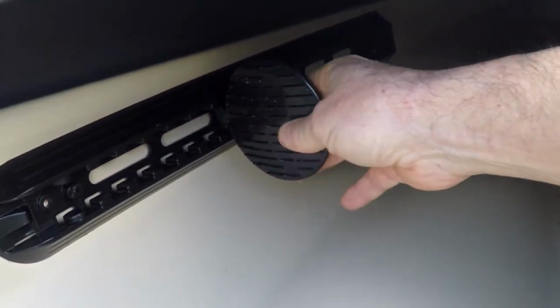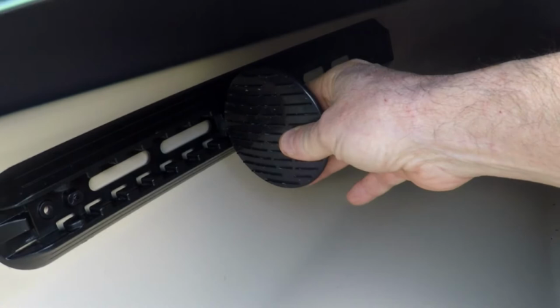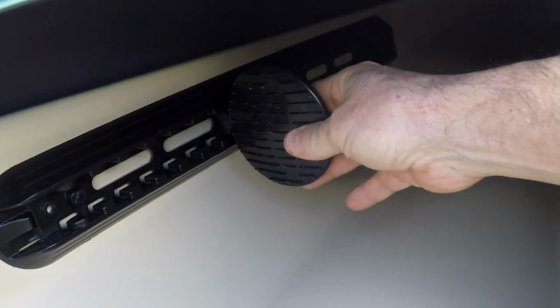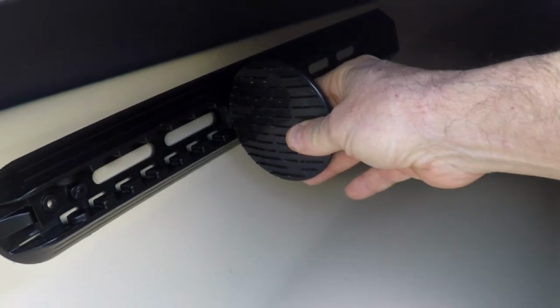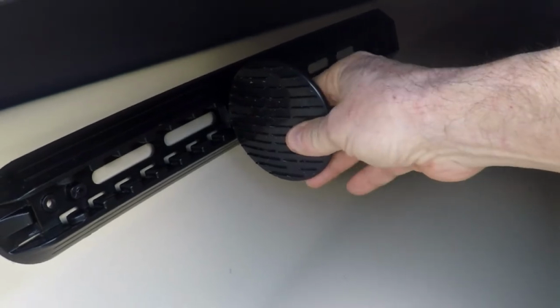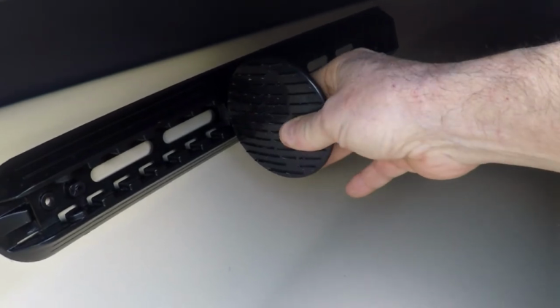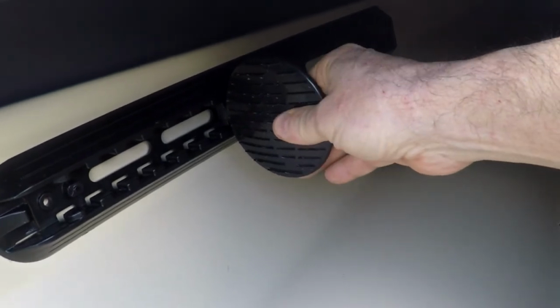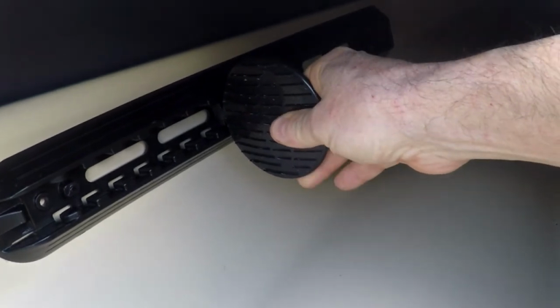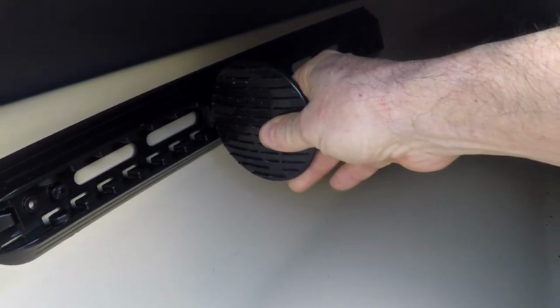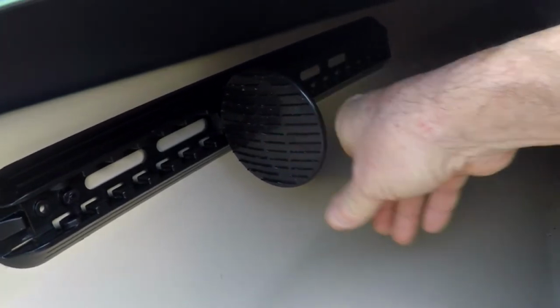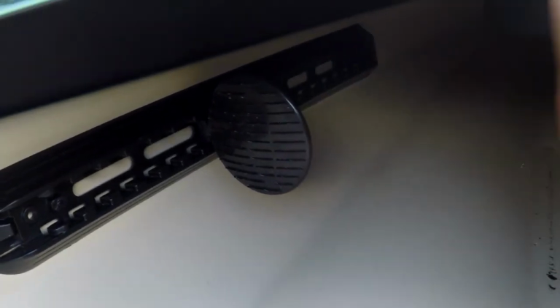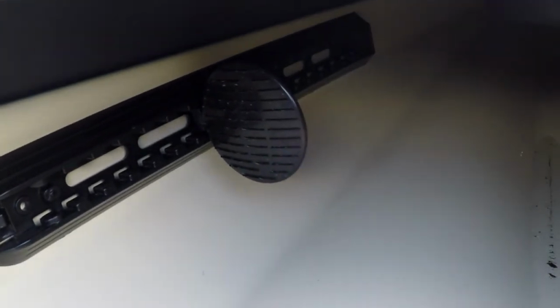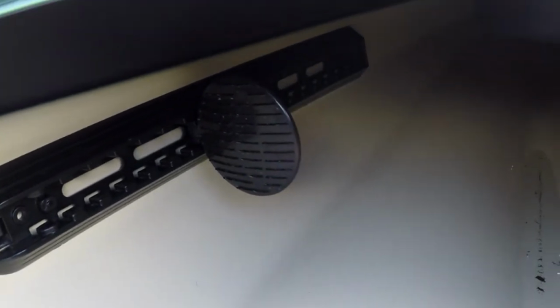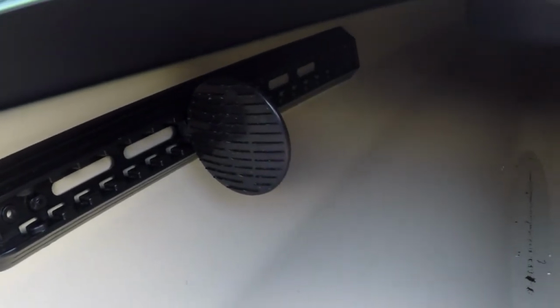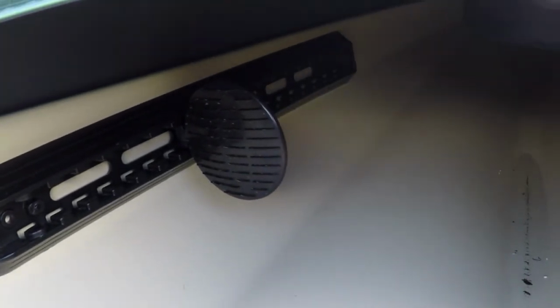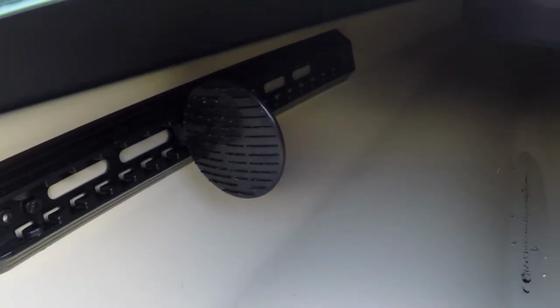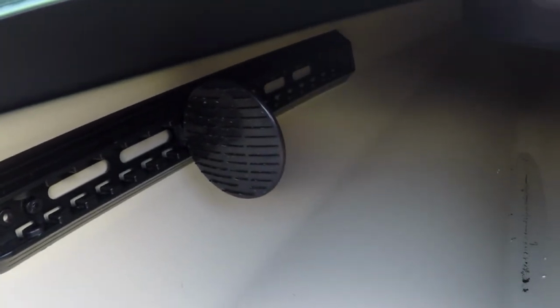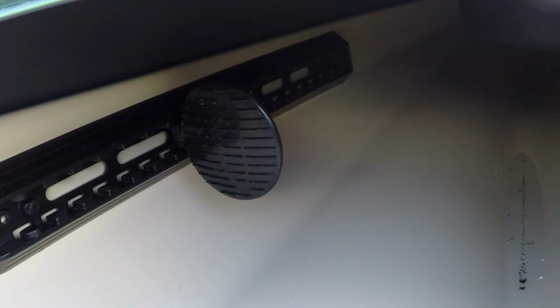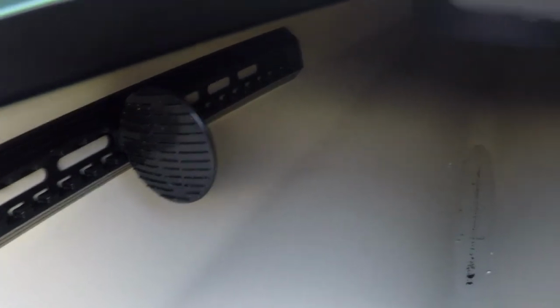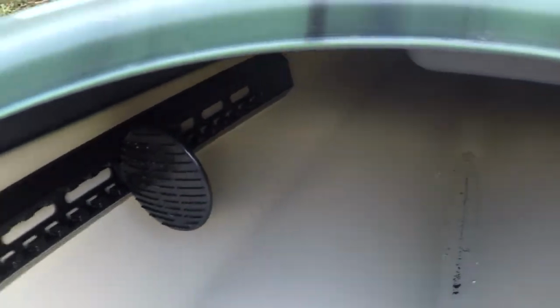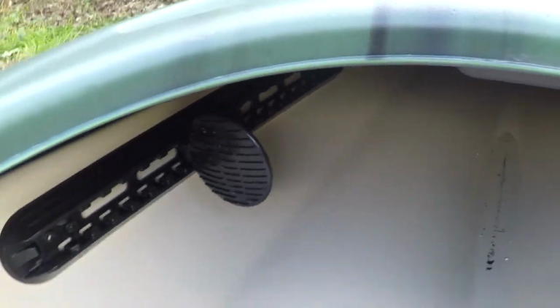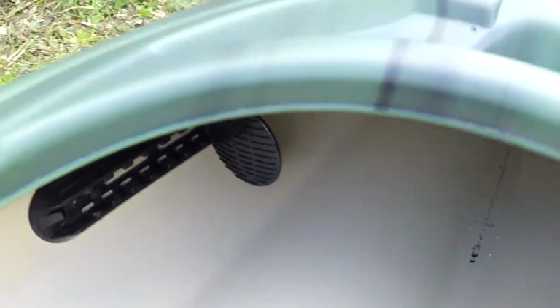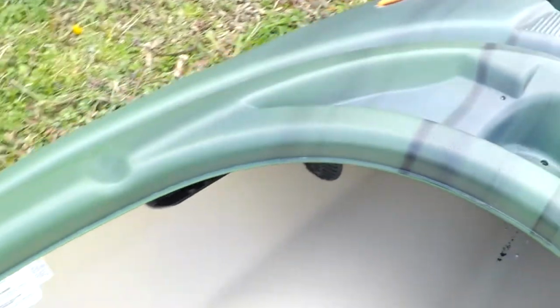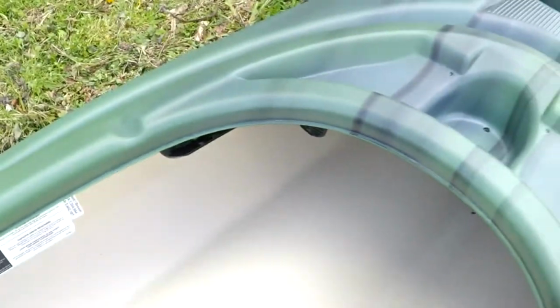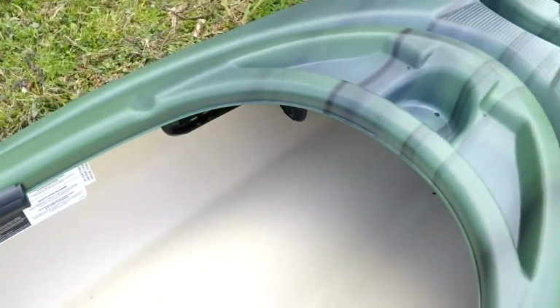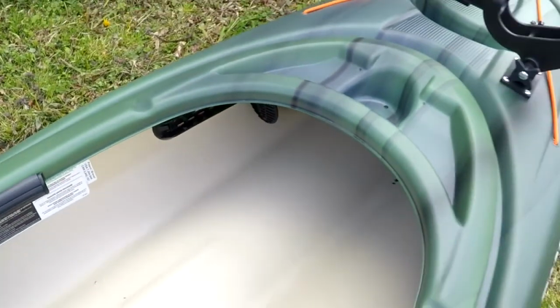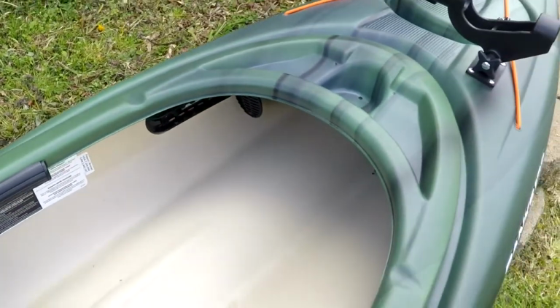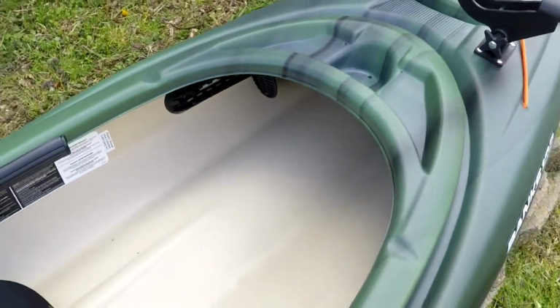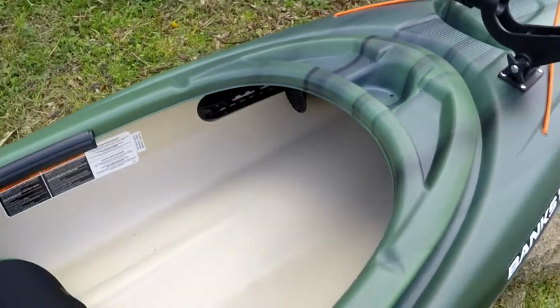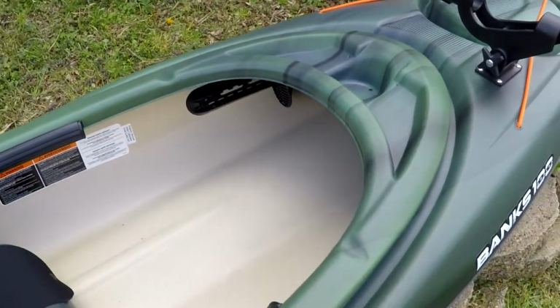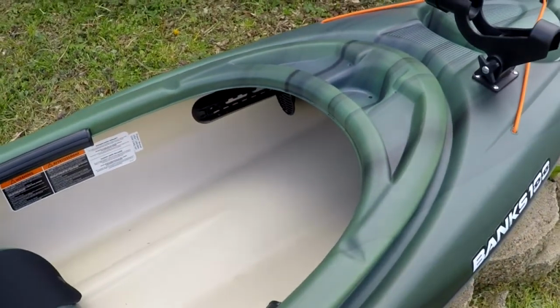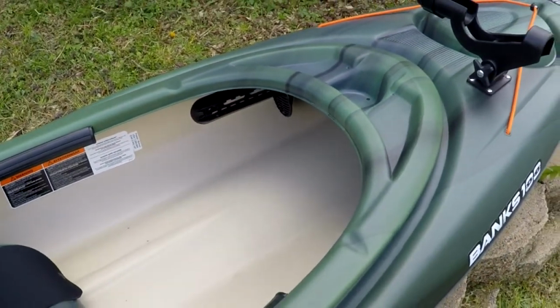There's a little lever on the back — all you have to do is push it in and they slide in and out. So no matter how tall you are, you'll be able to fit in this kayak pretty comfortably.